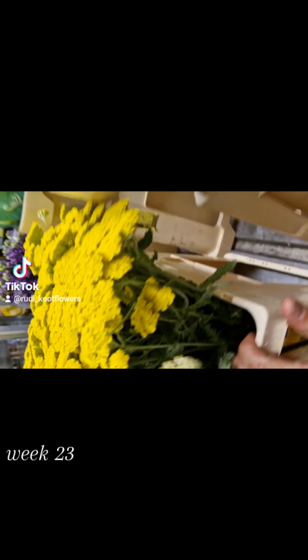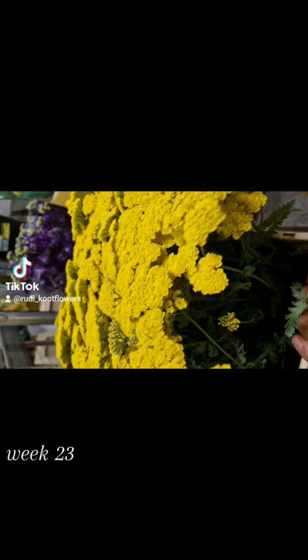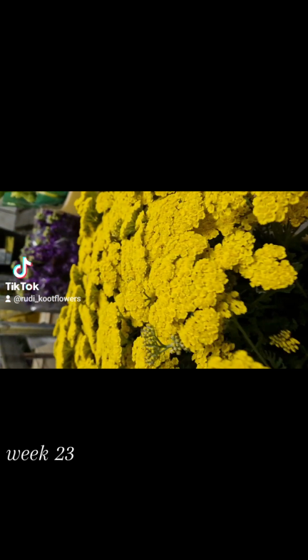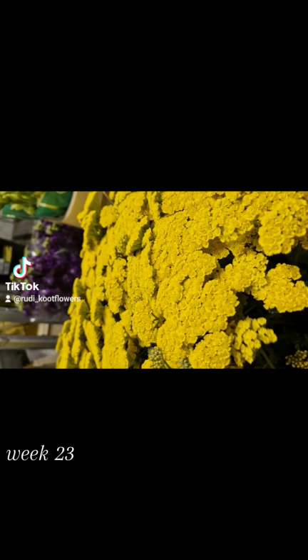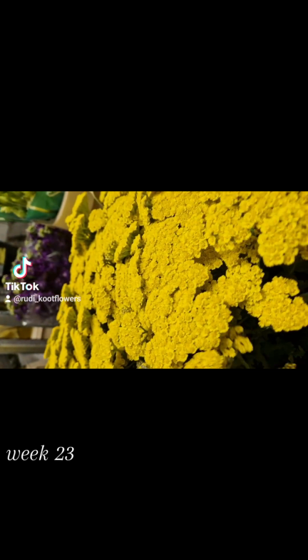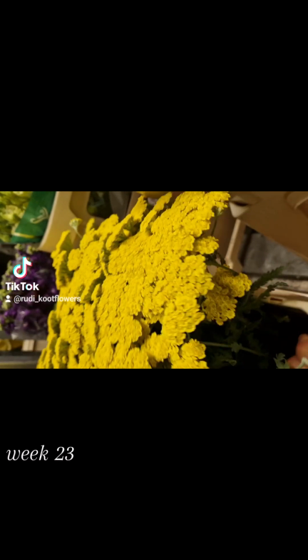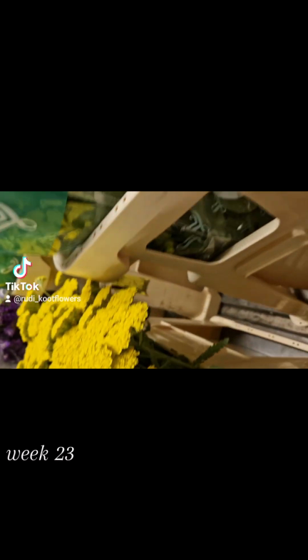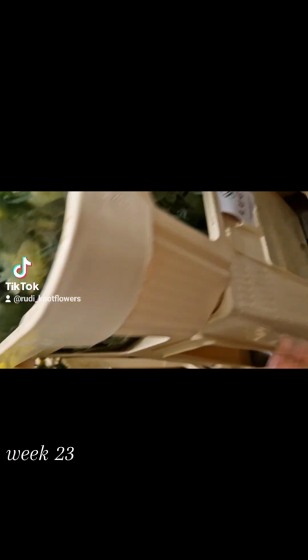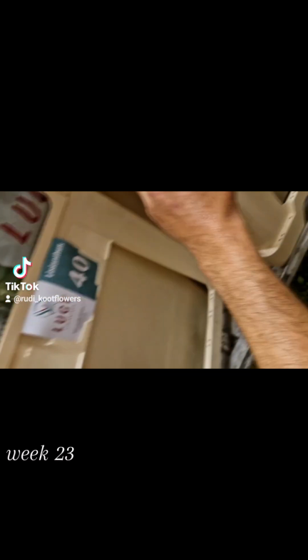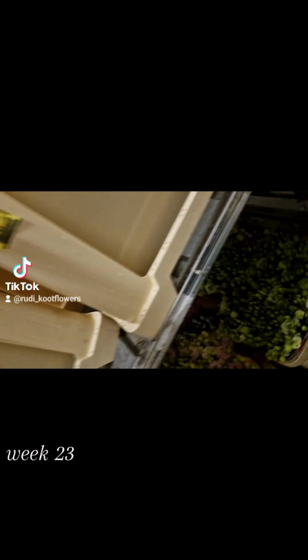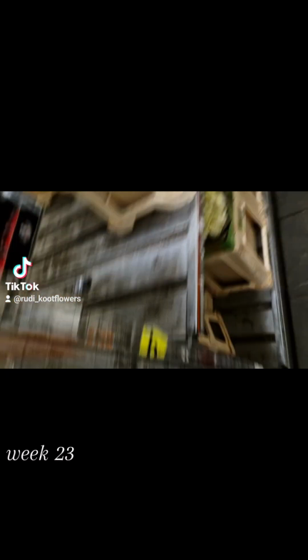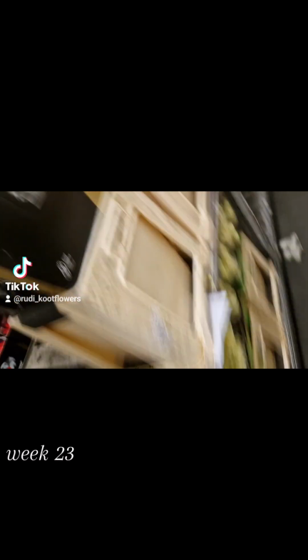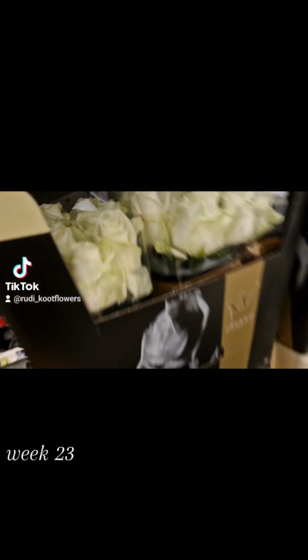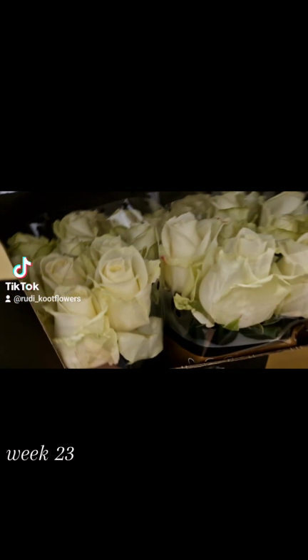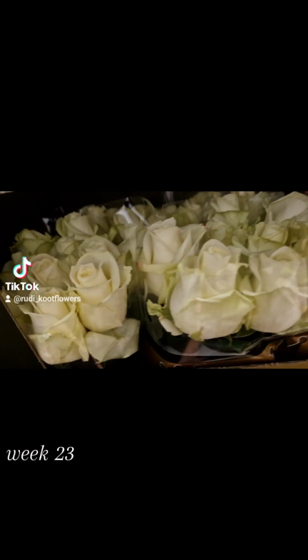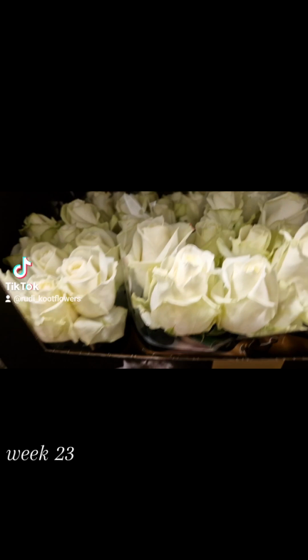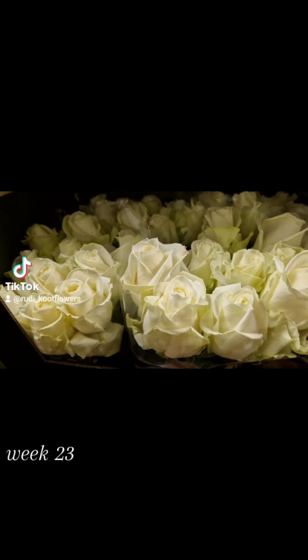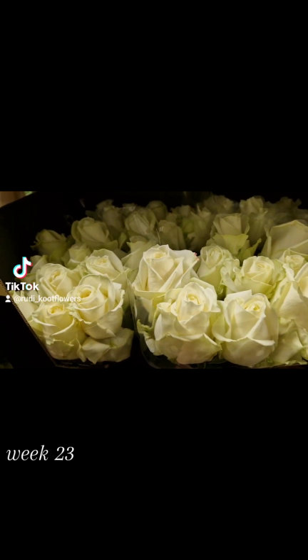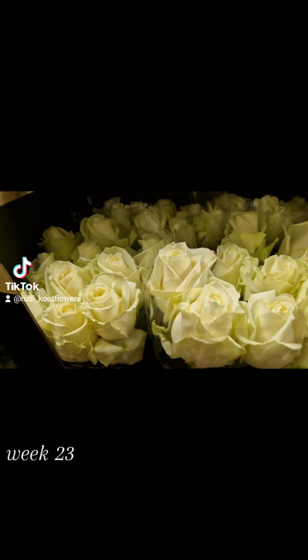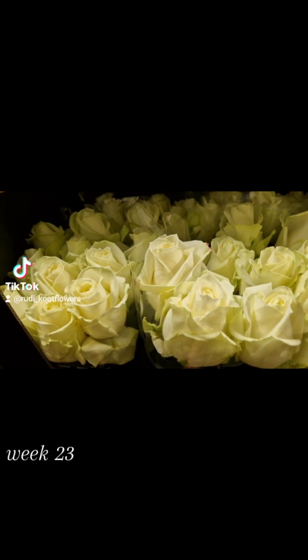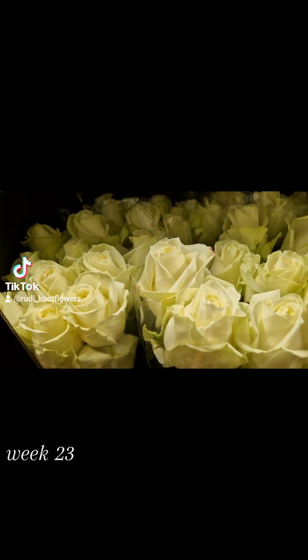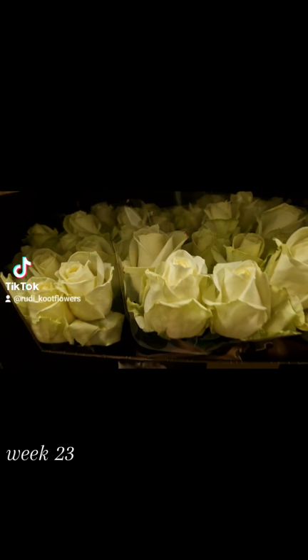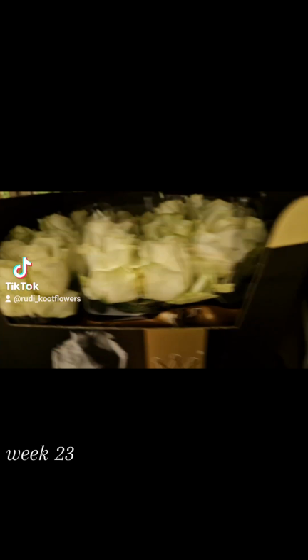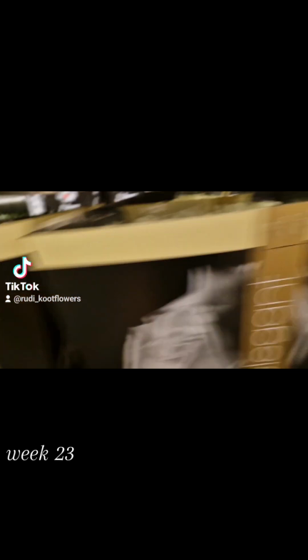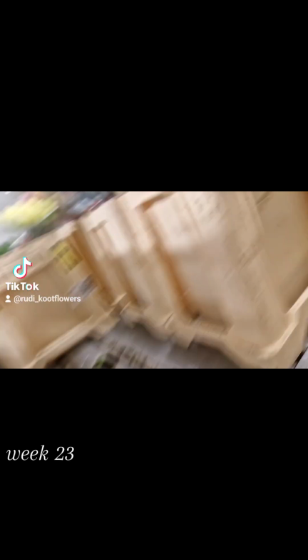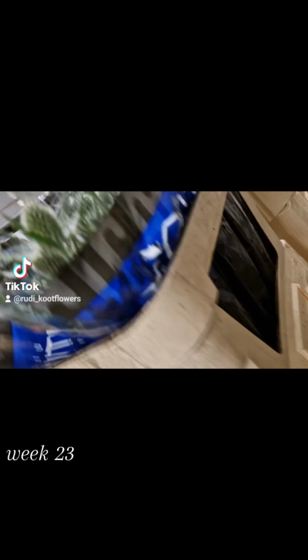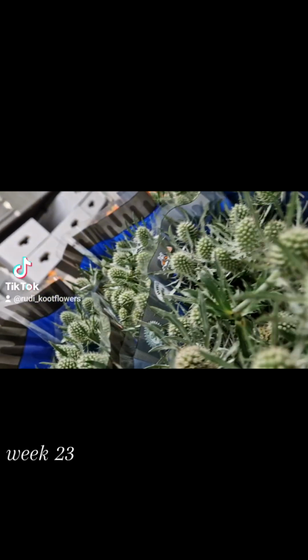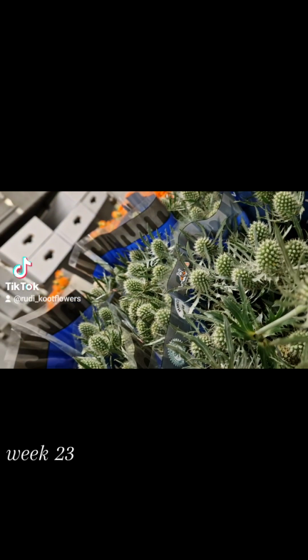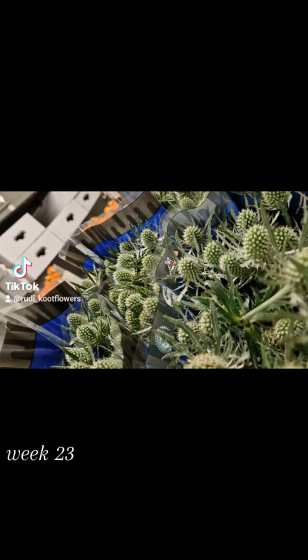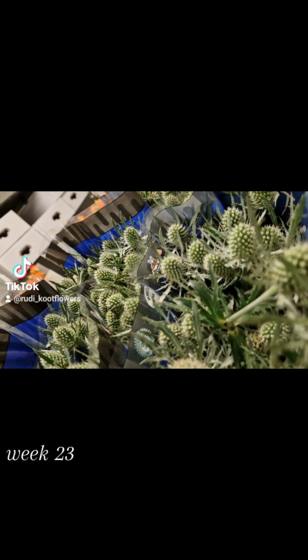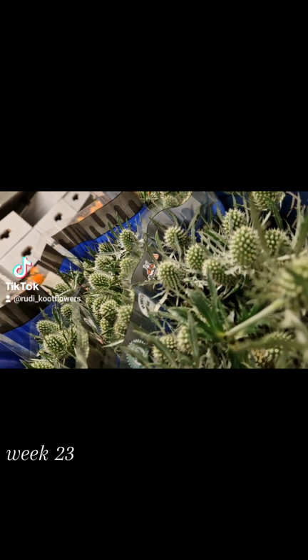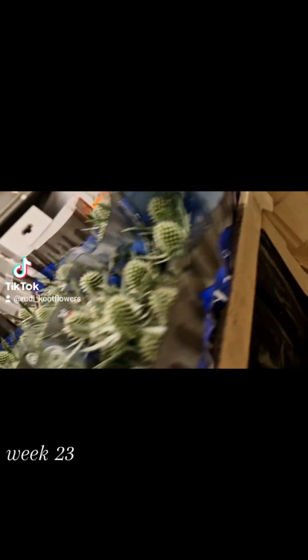Nice for the field bokeh. Achillia. Back. Super nice Avalanche. The Elegance. Green Hypericum. Nice.